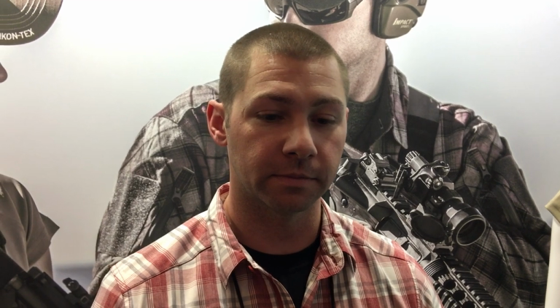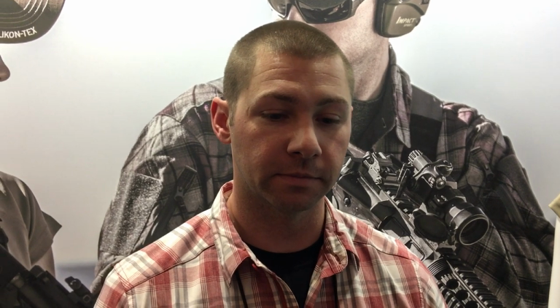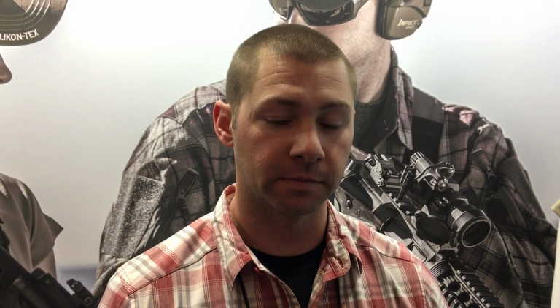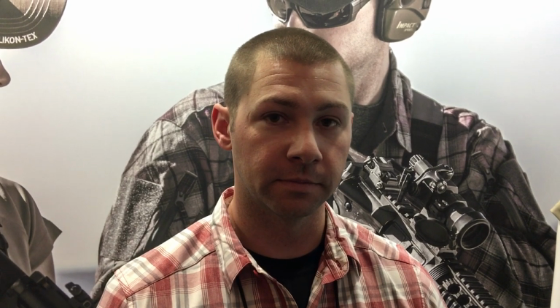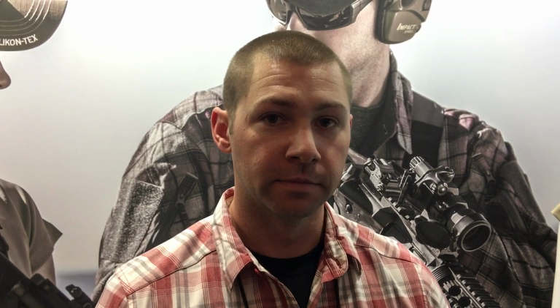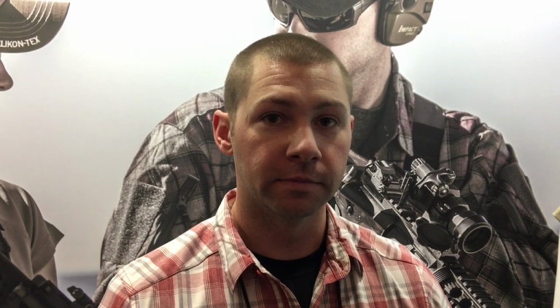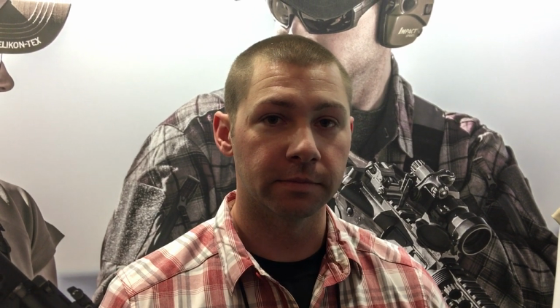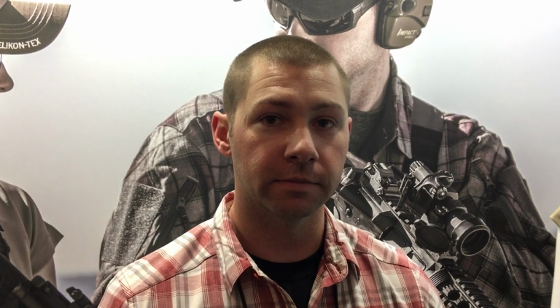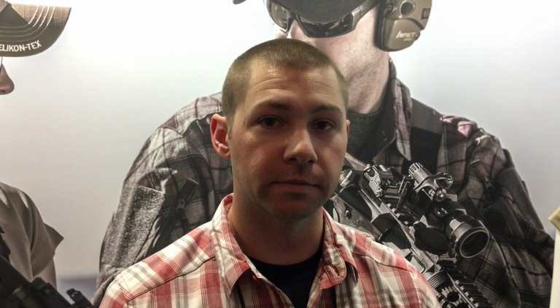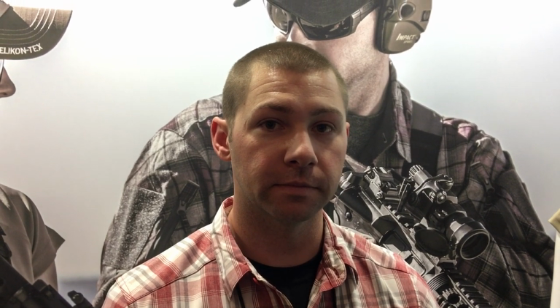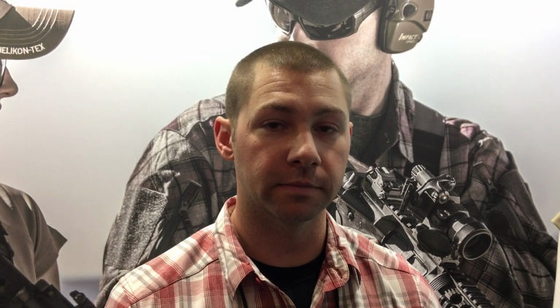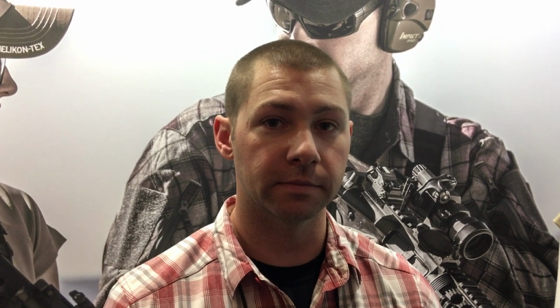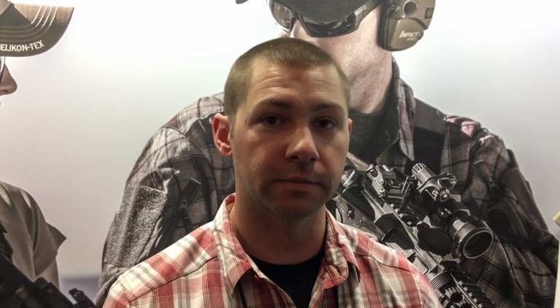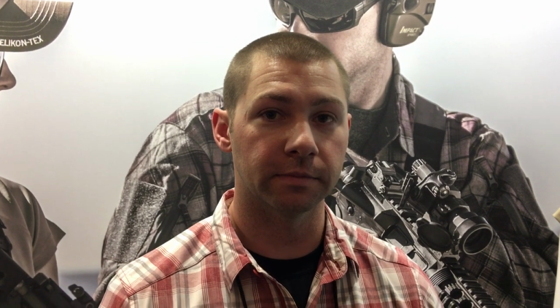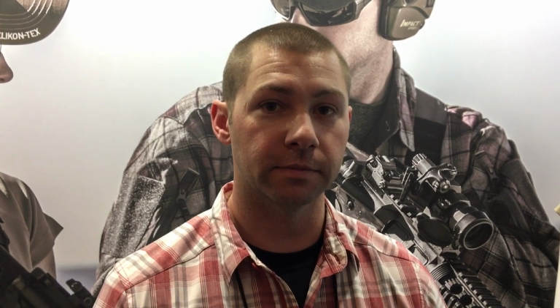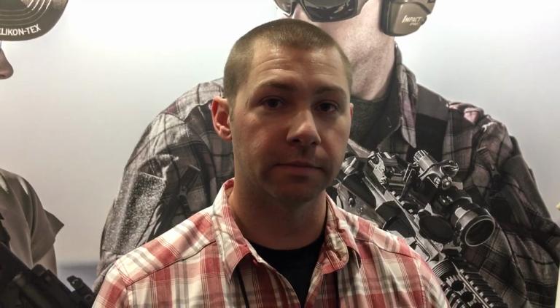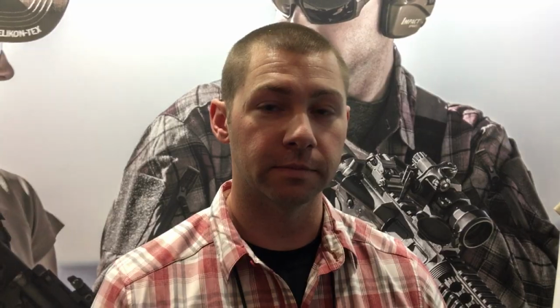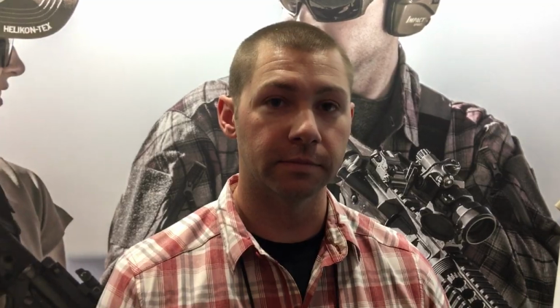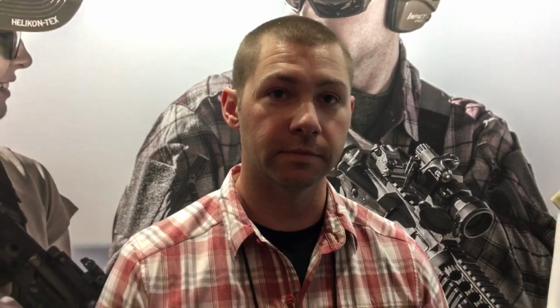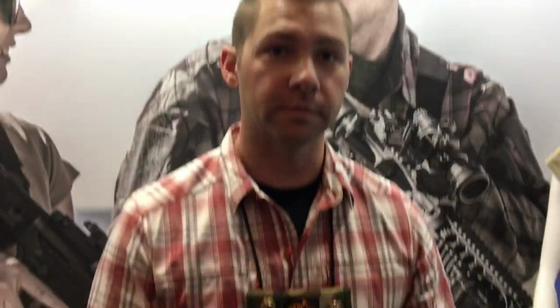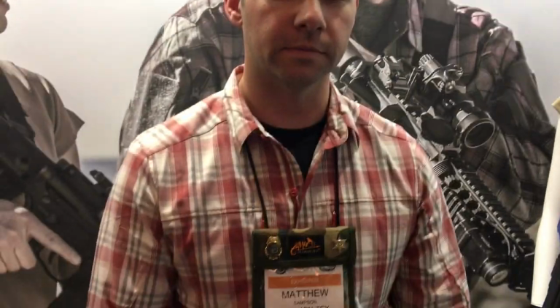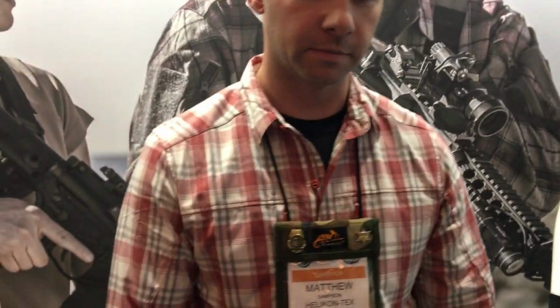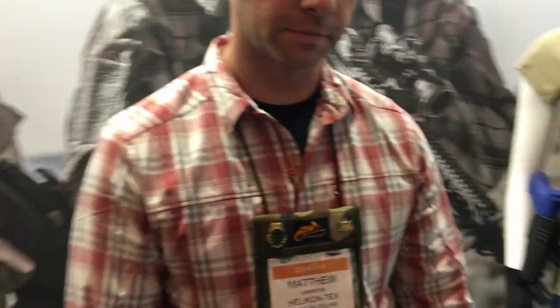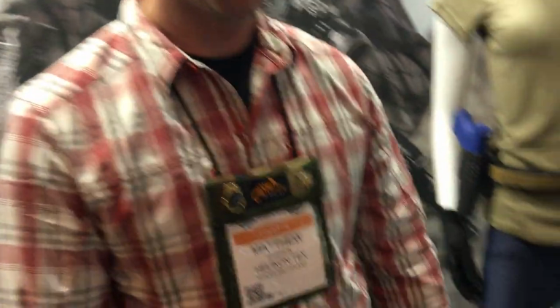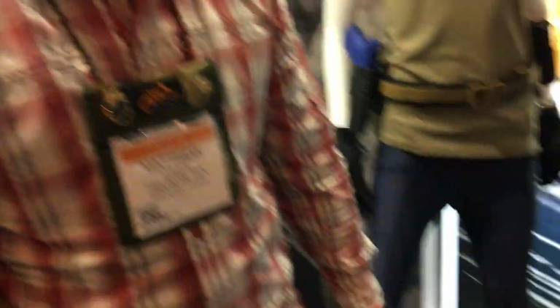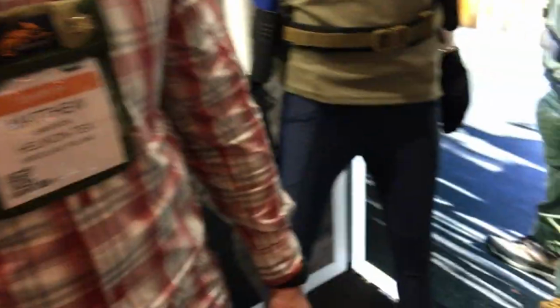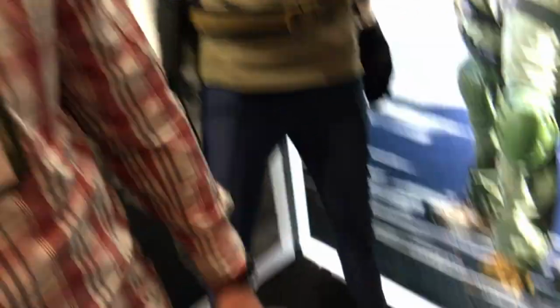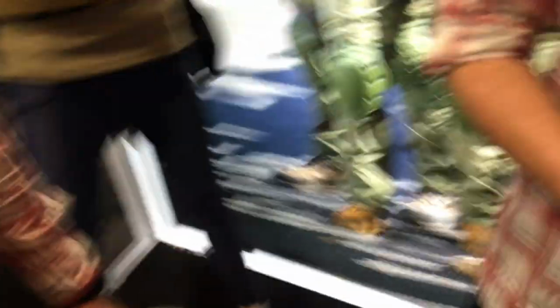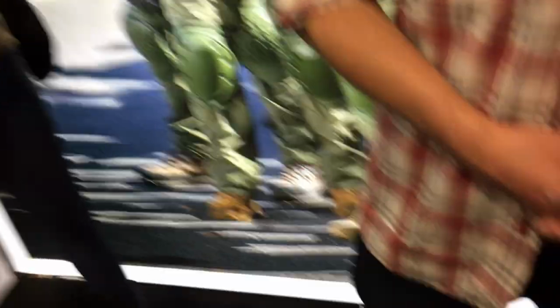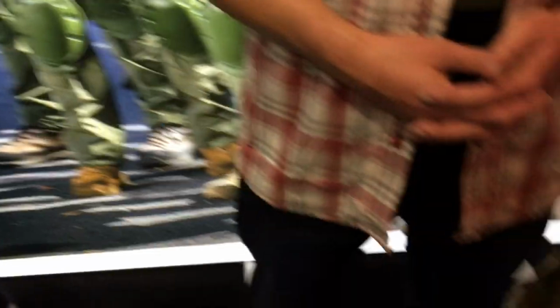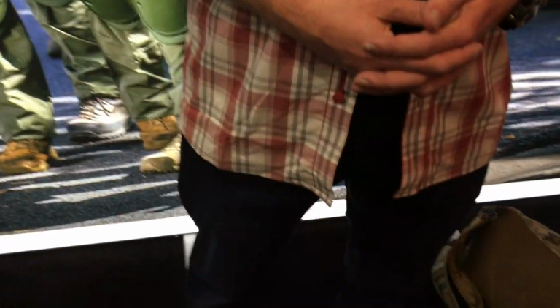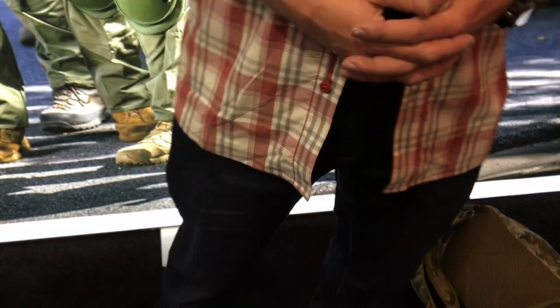You're watching defensereview.com. We are back with Matt Sampson of Helicon Techs and he's going to show us this very interesting denim jean that they've got.